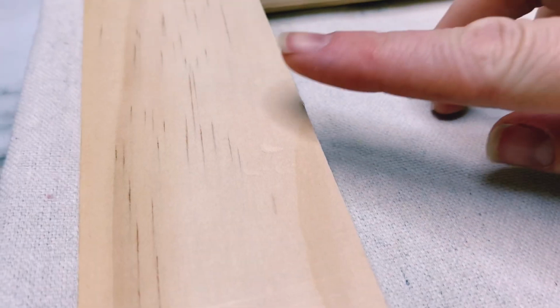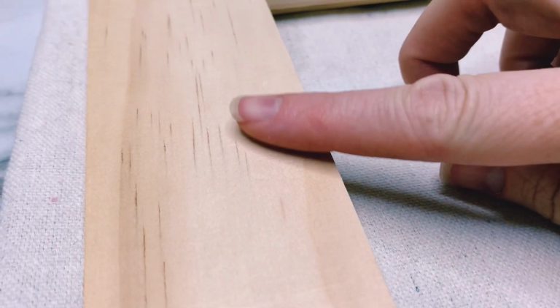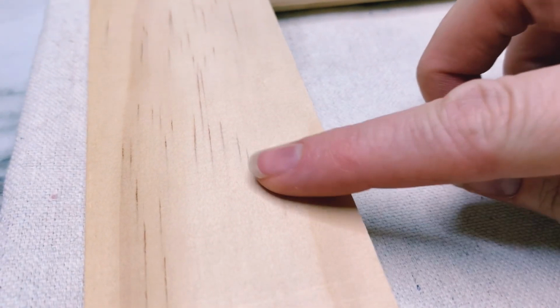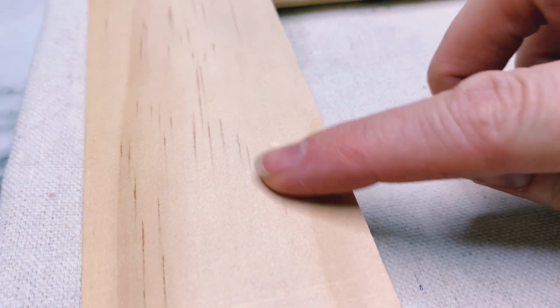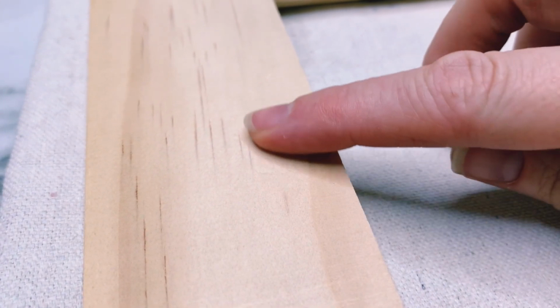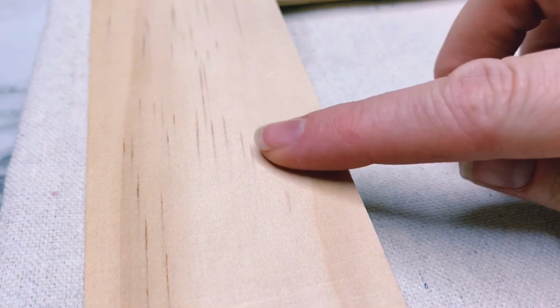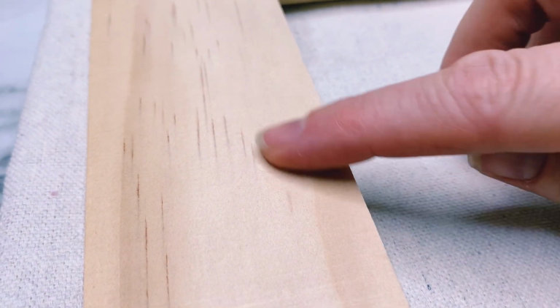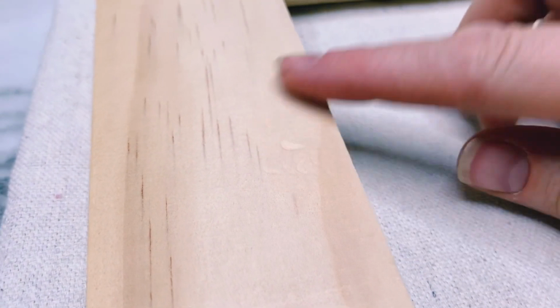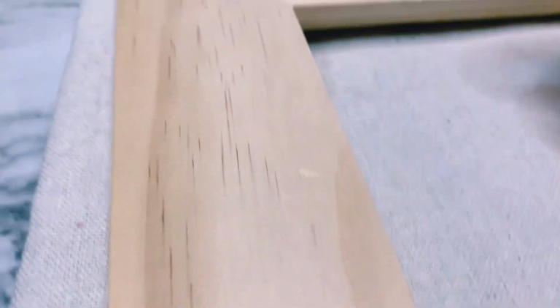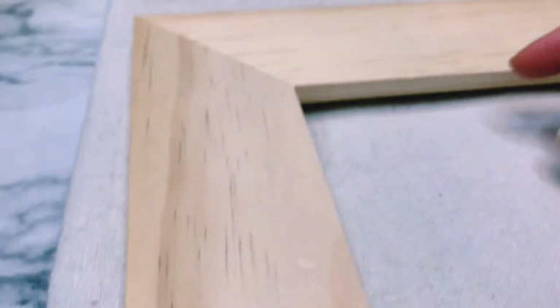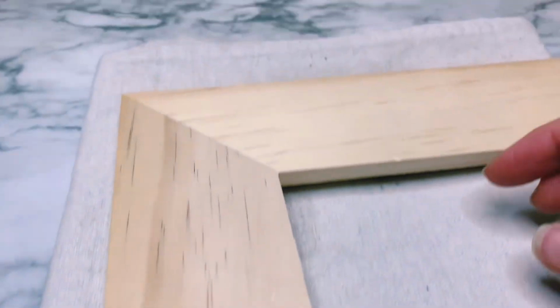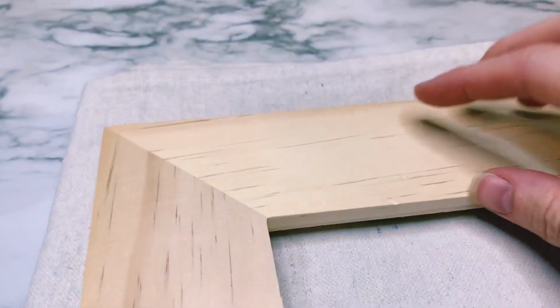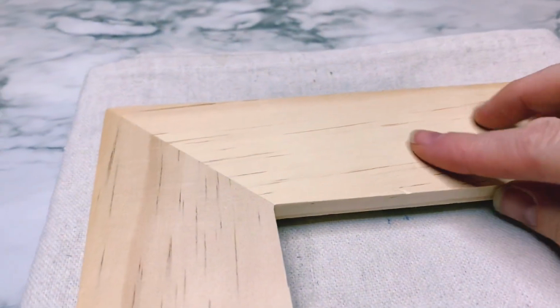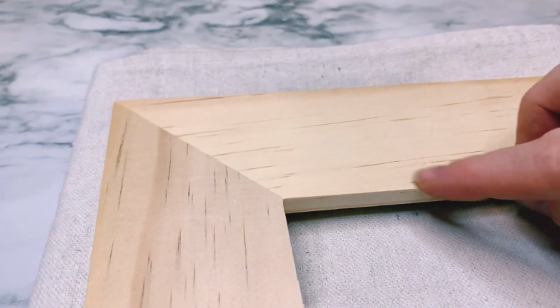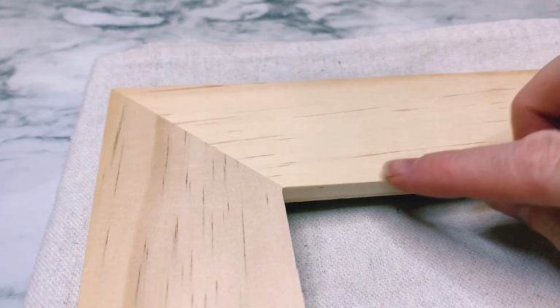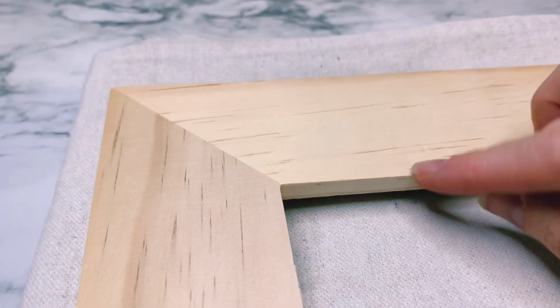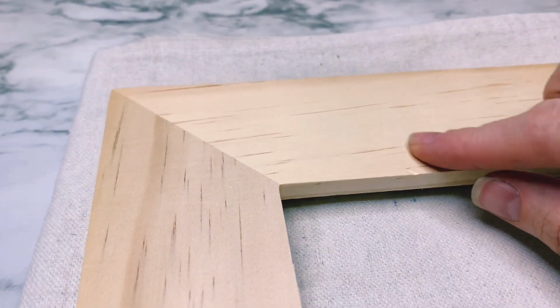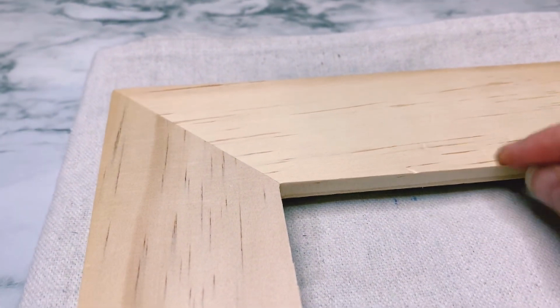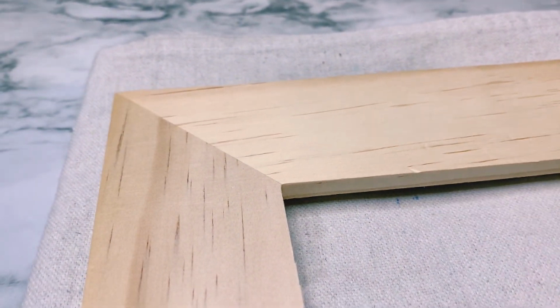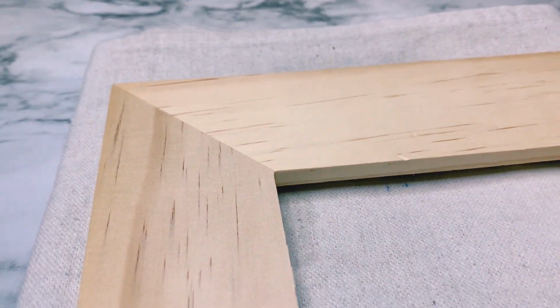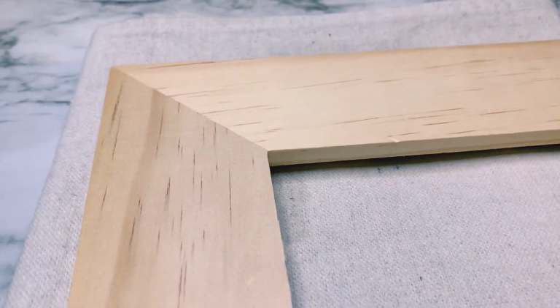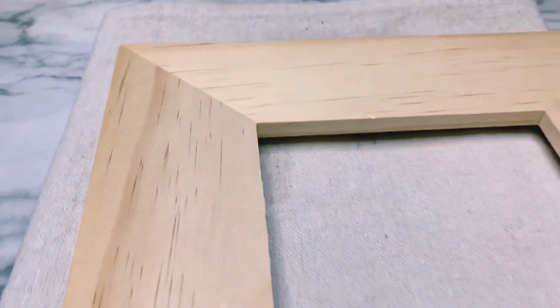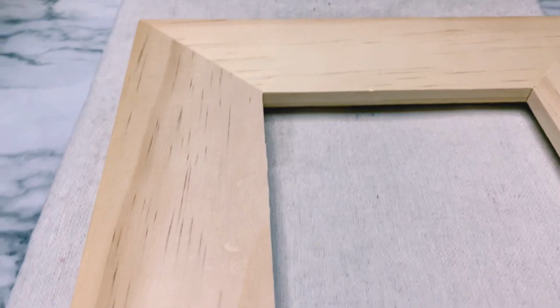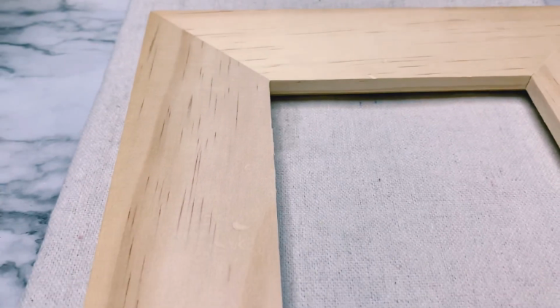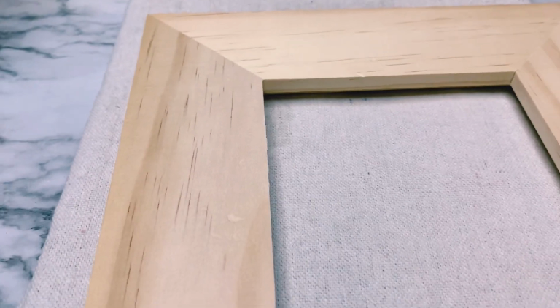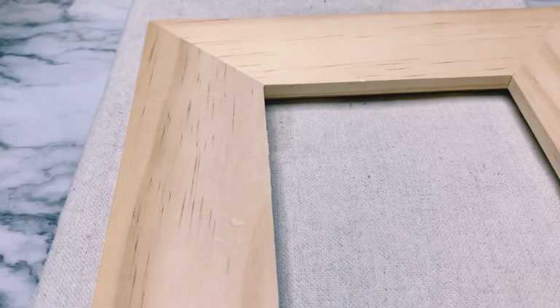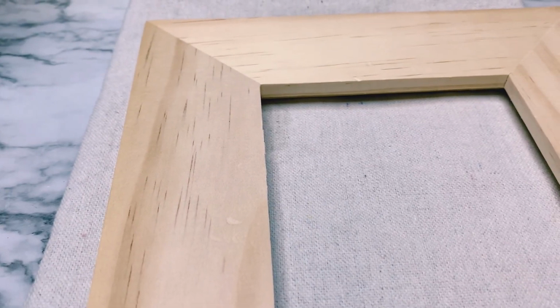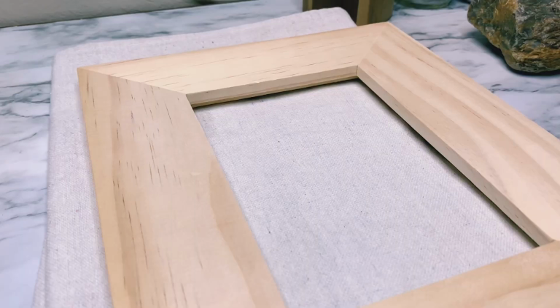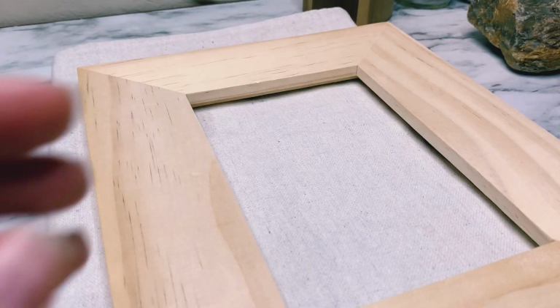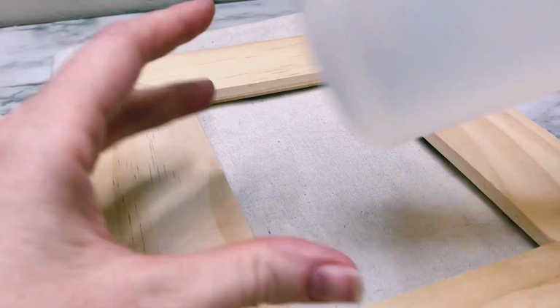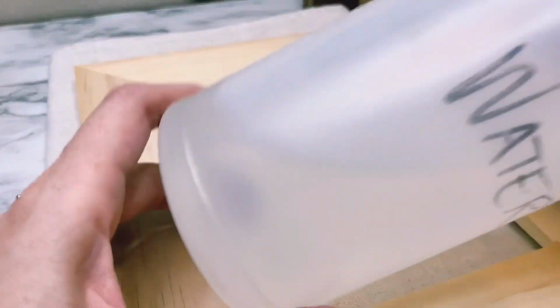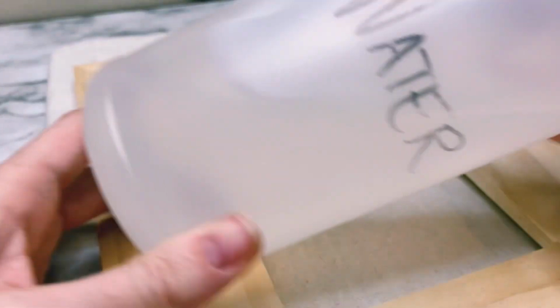Sometimes you get these dents in your wood and they're really frustrating because you want to use these wood pieces to give as gifts or to make for a craft show or for an art fair coming up. So here is how to get rid of it.